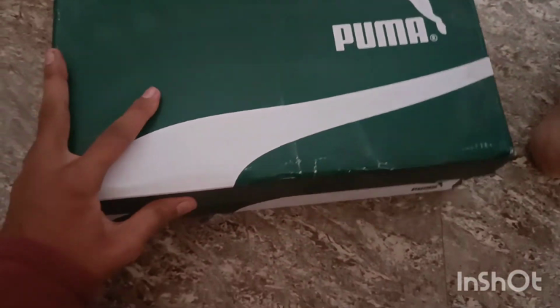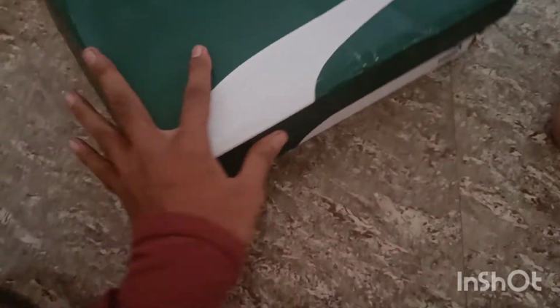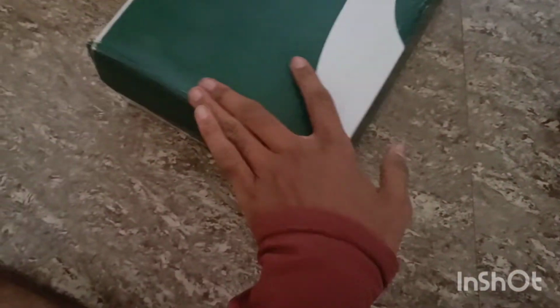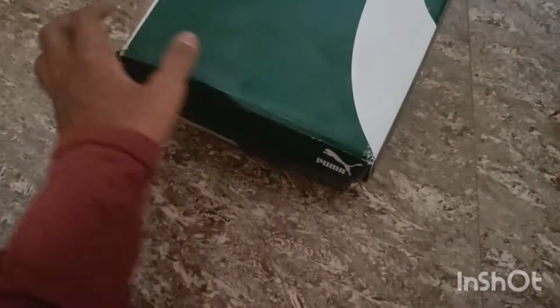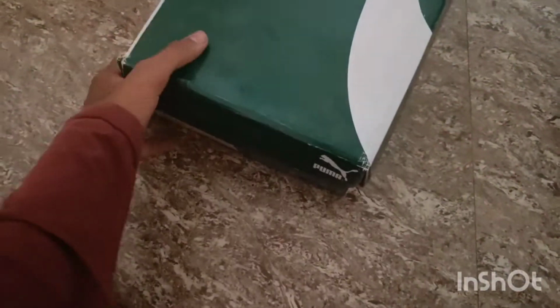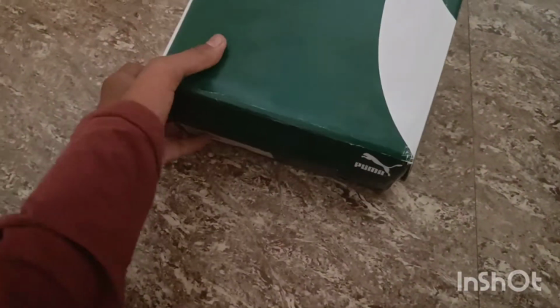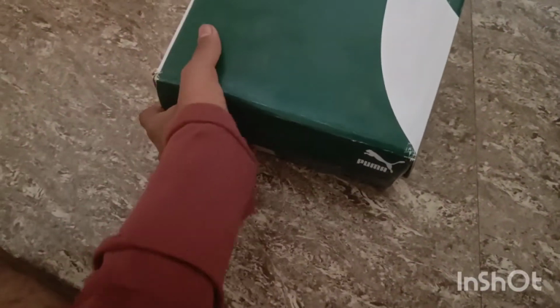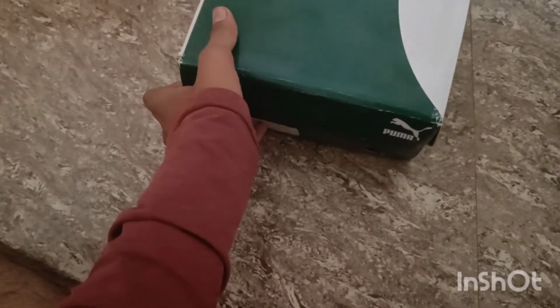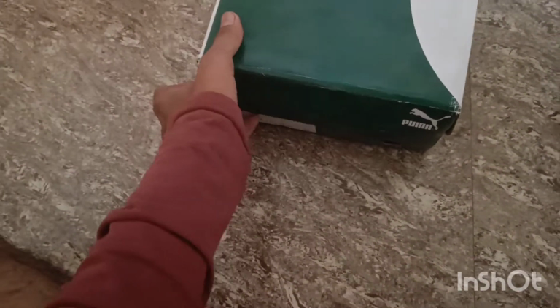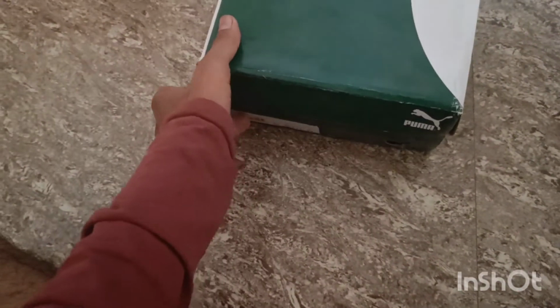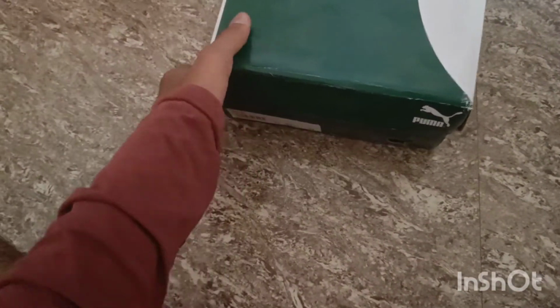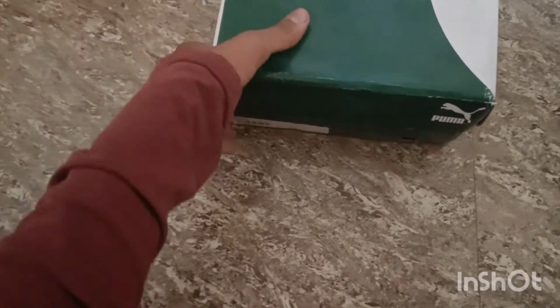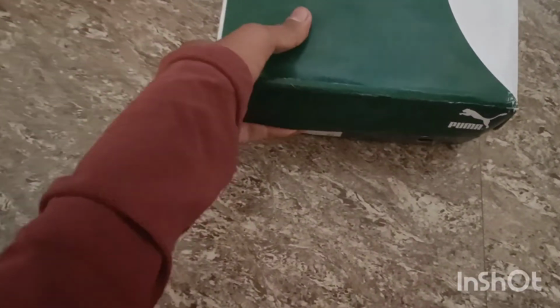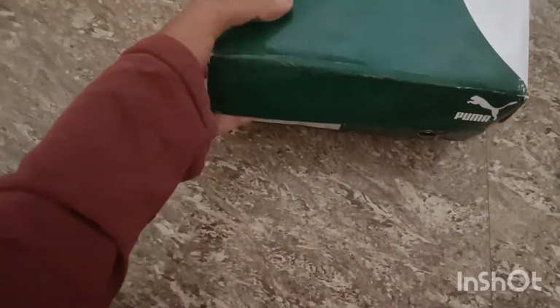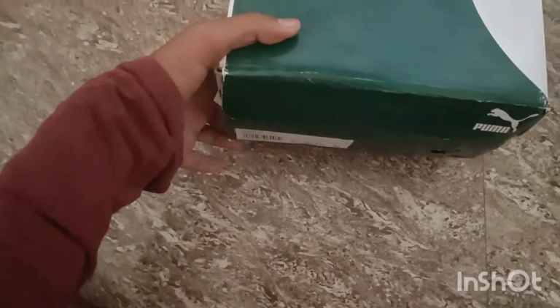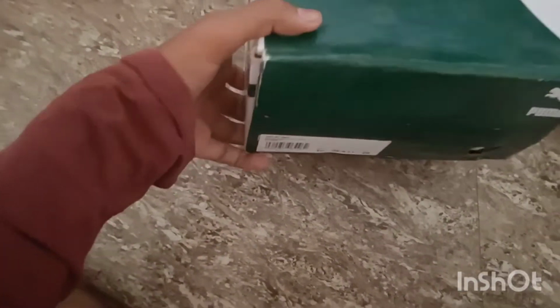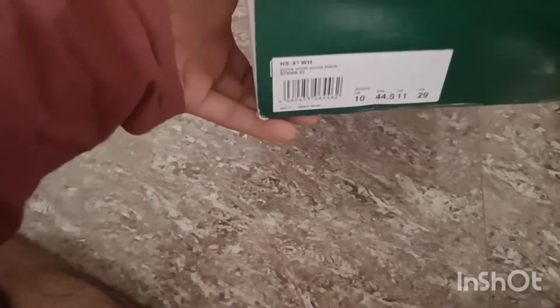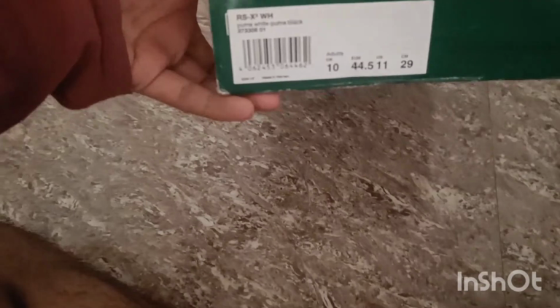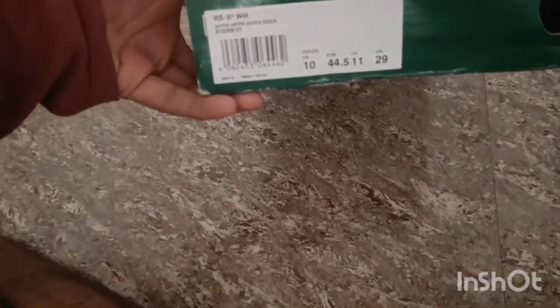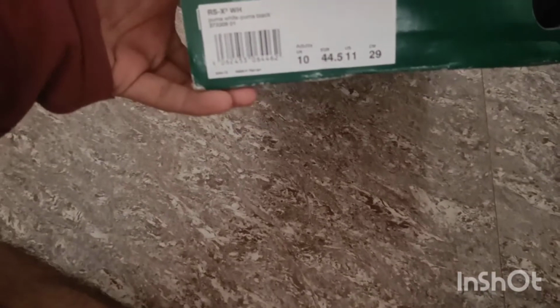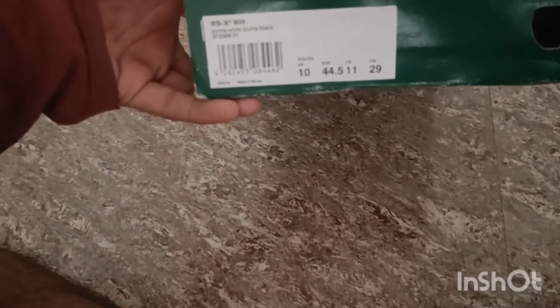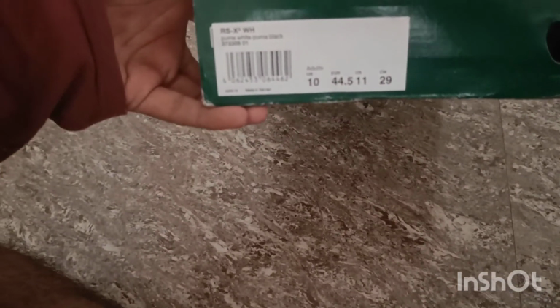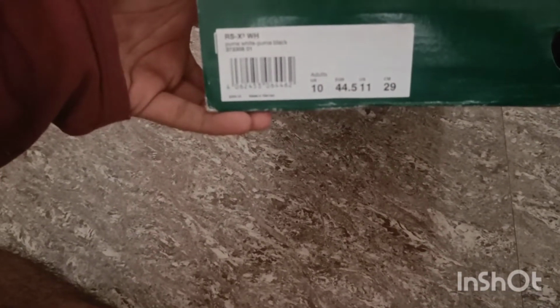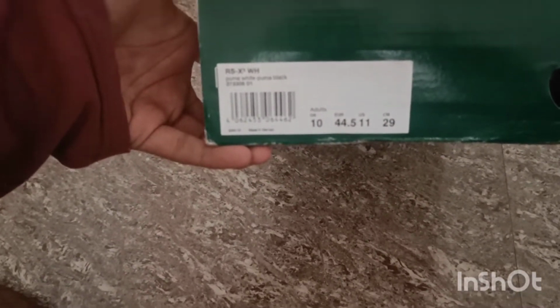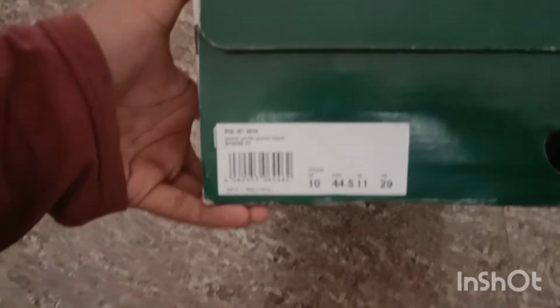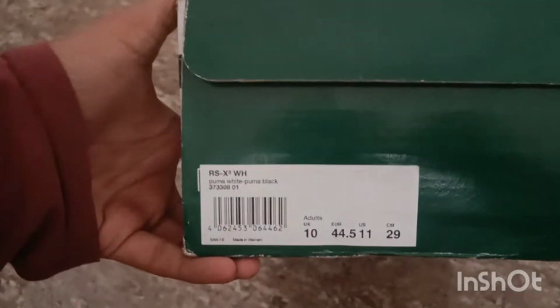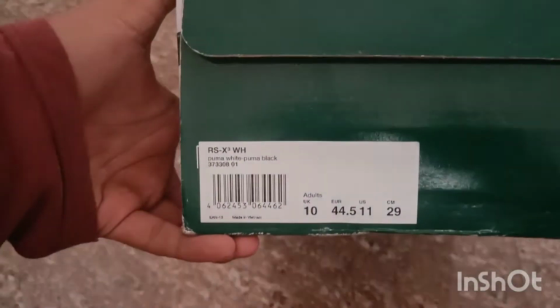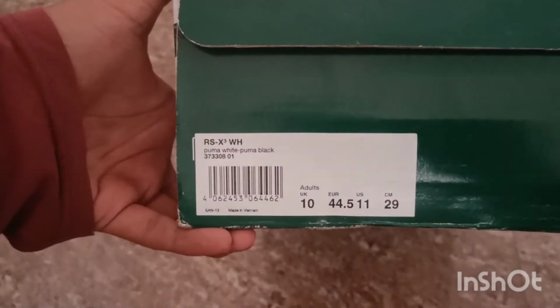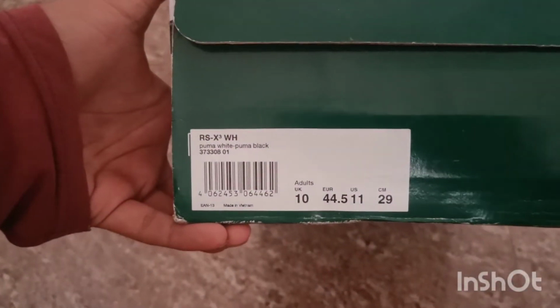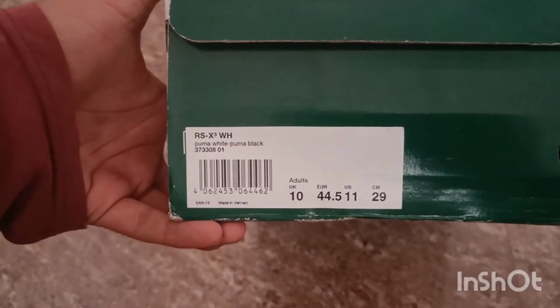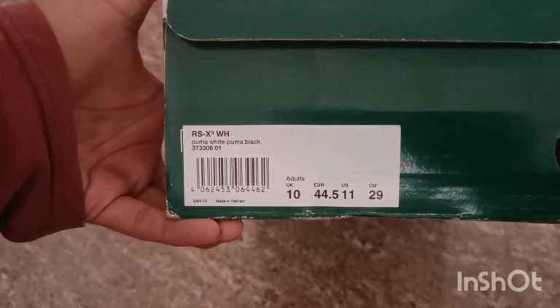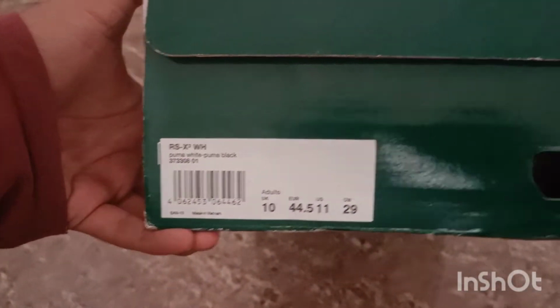These shoes are pretty good. Their size is 10. These are size 10 shoes.